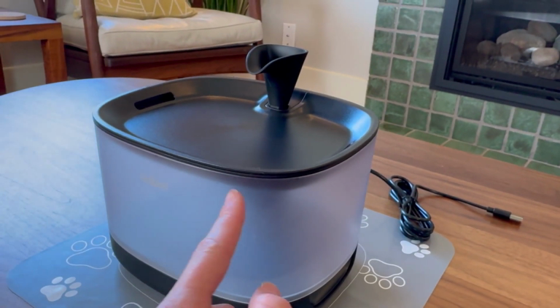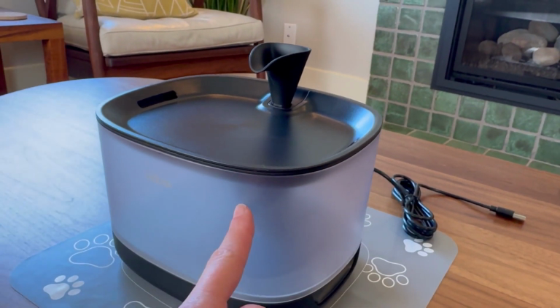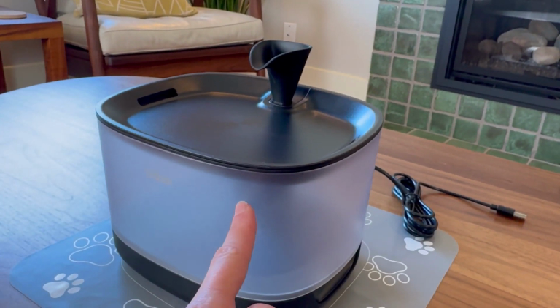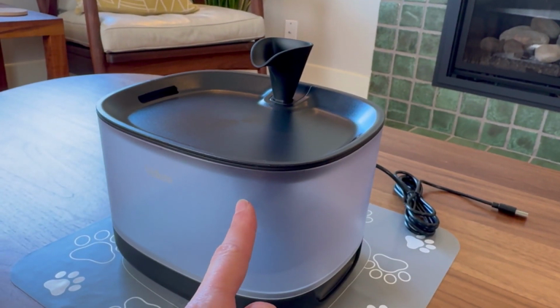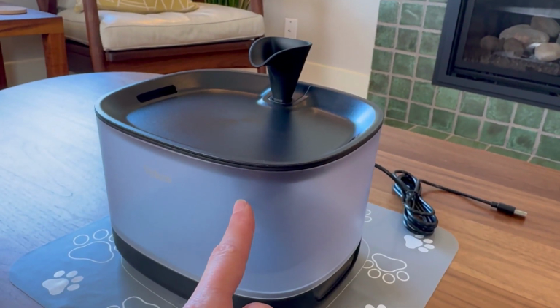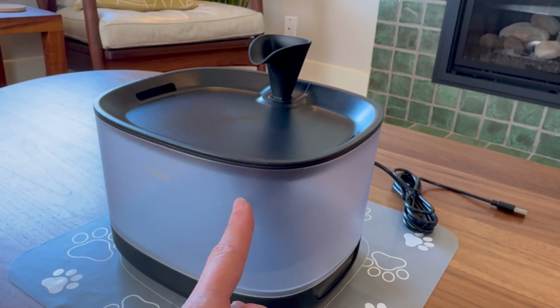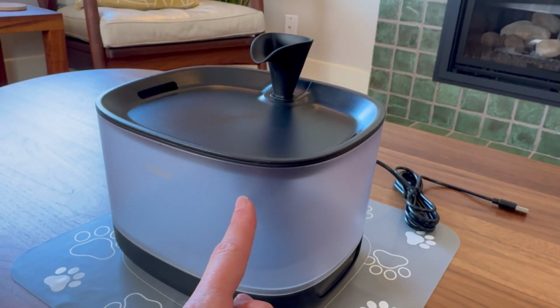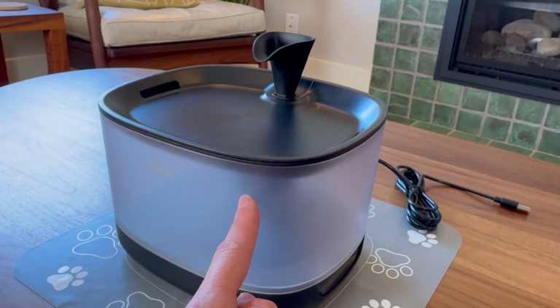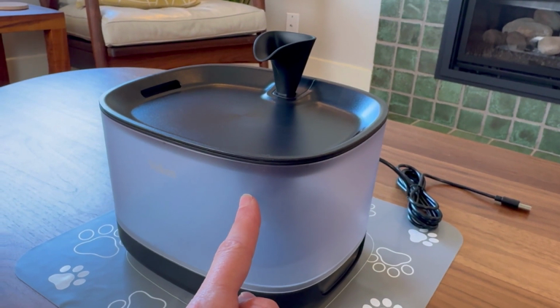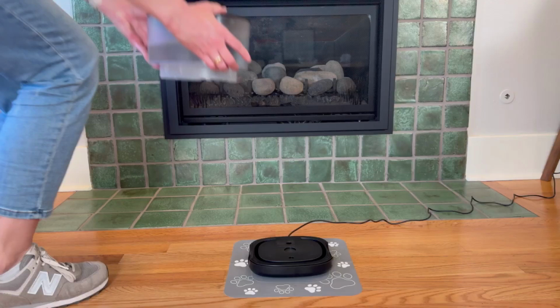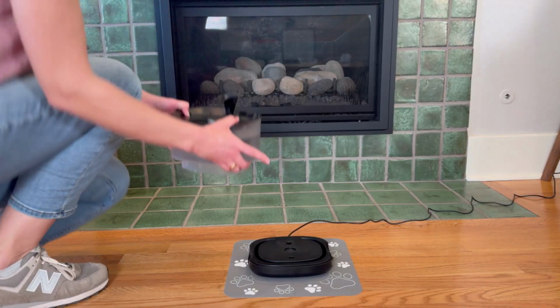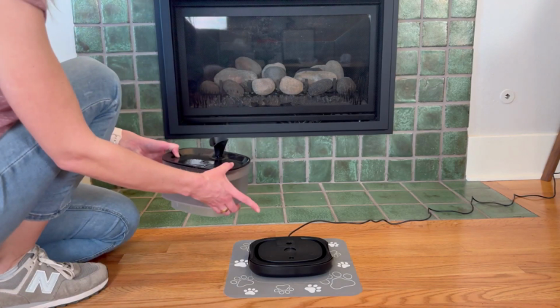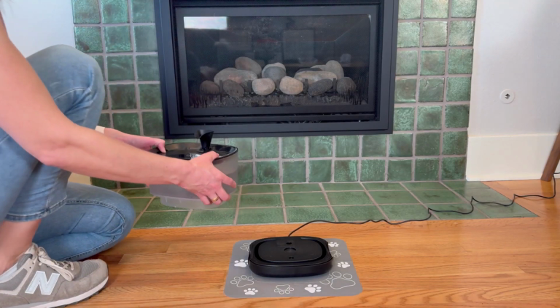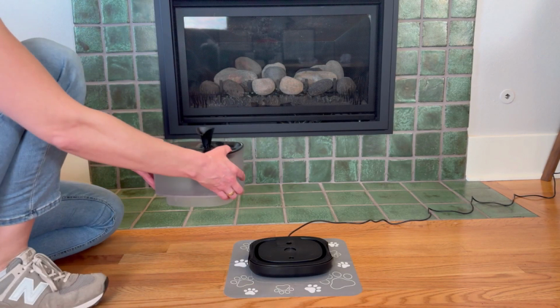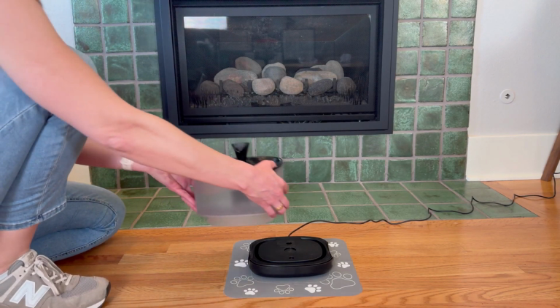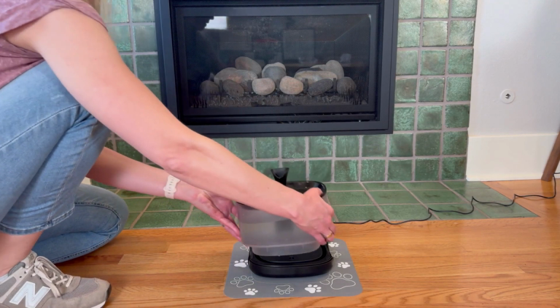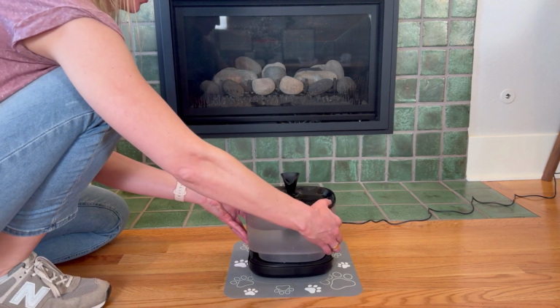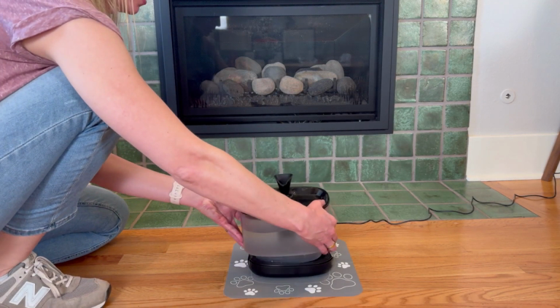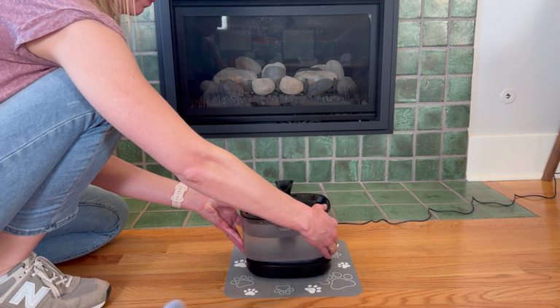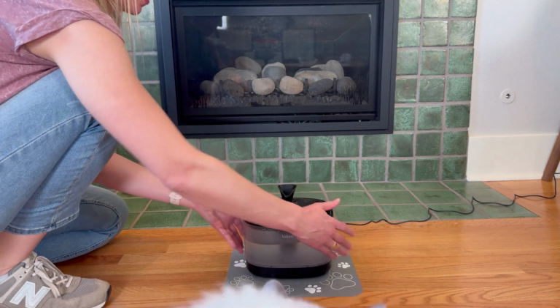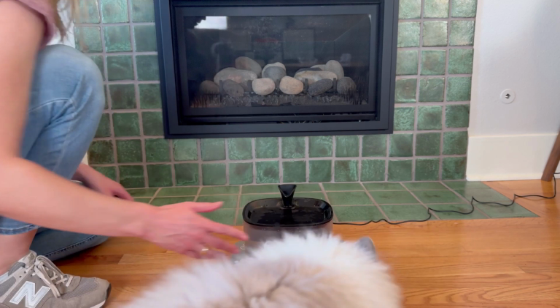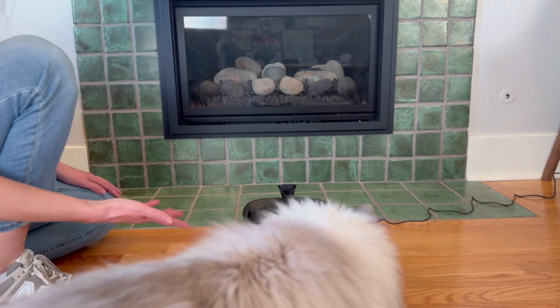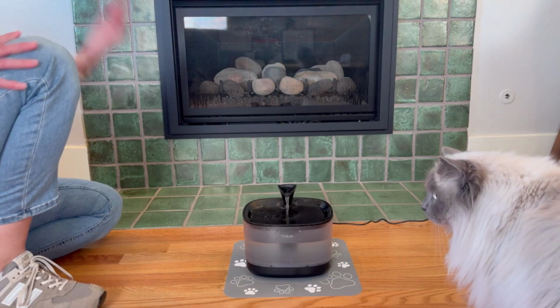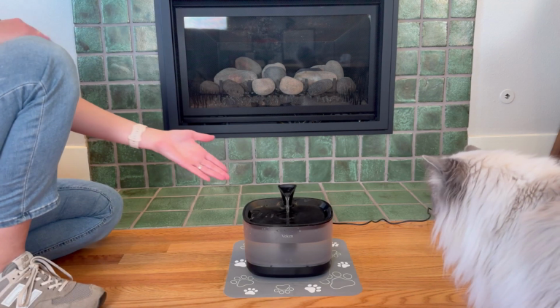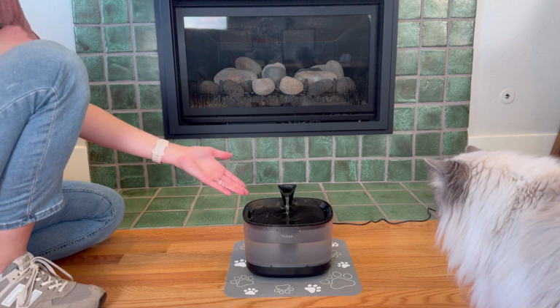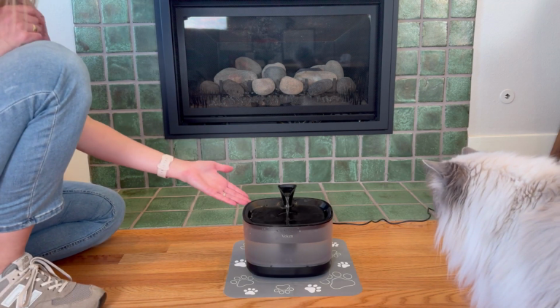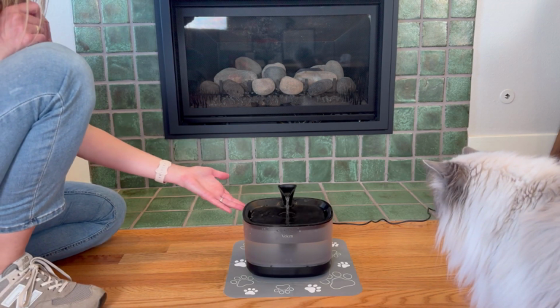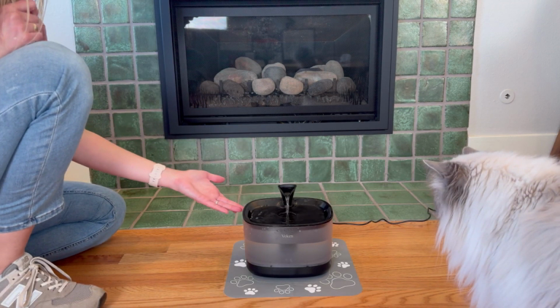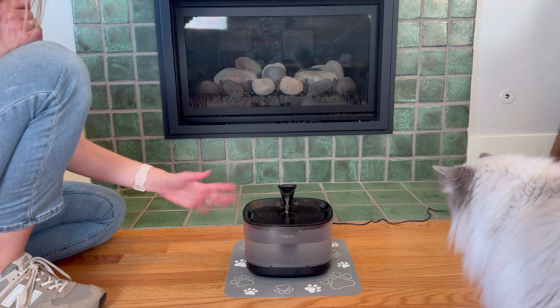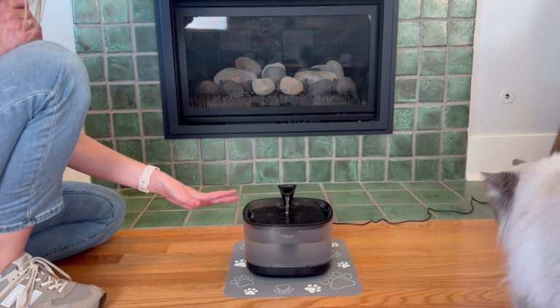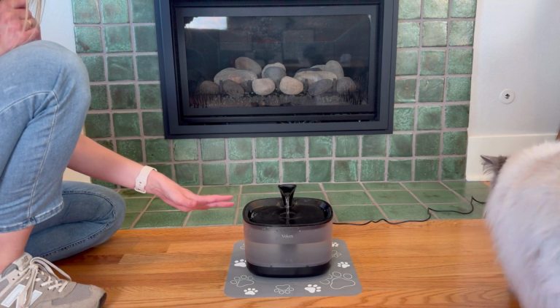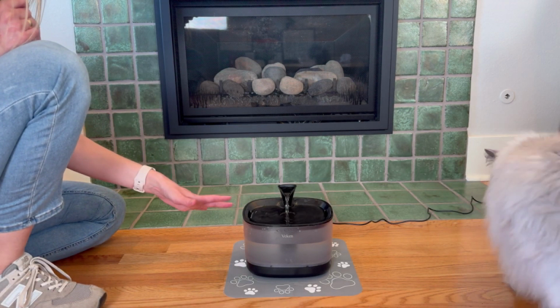I just need to fill this up with some water and it's ready to go. Now it's all filled with water. The base is plugged in, so I should just be able to pop this on — and it did. It turned right on. So clean.